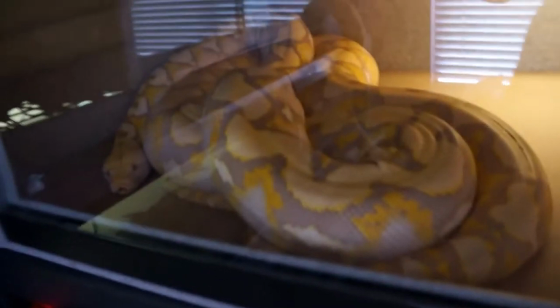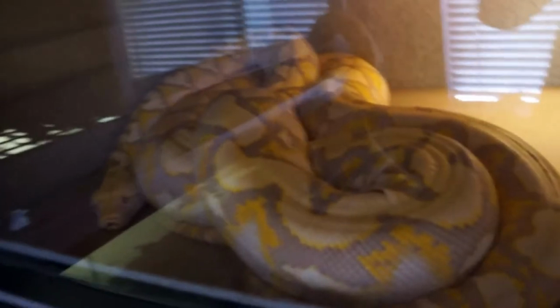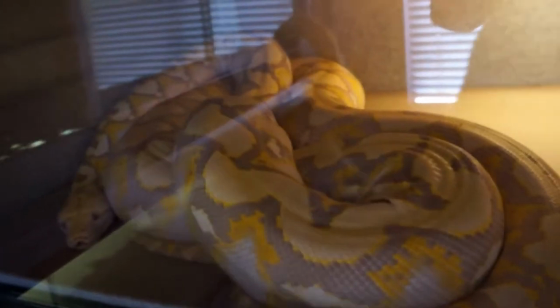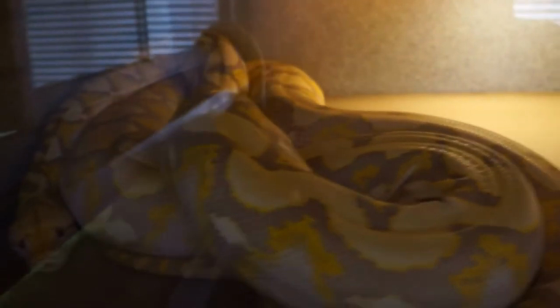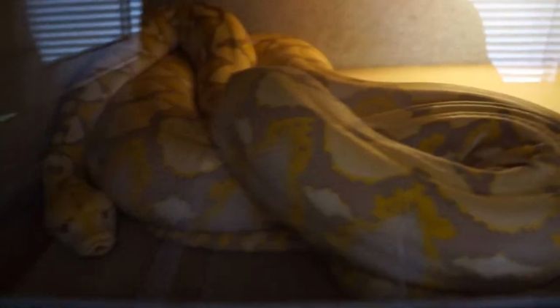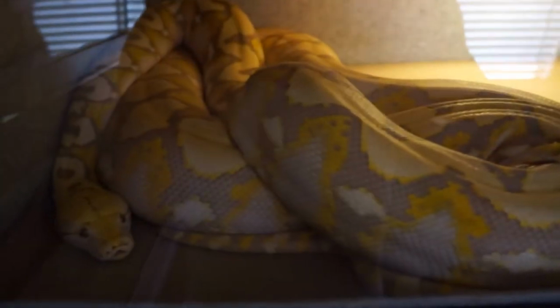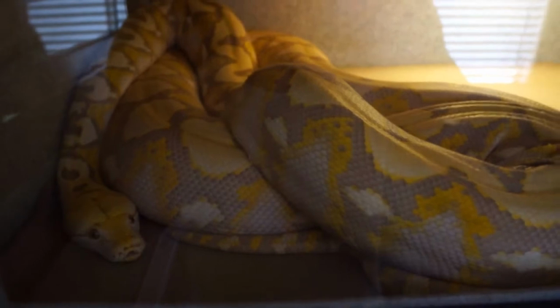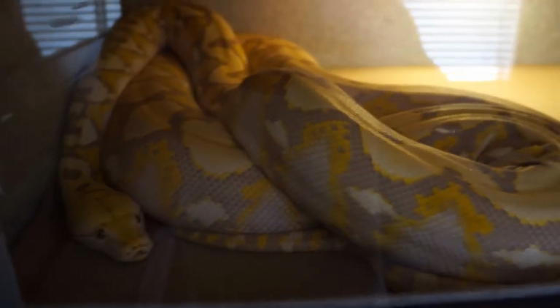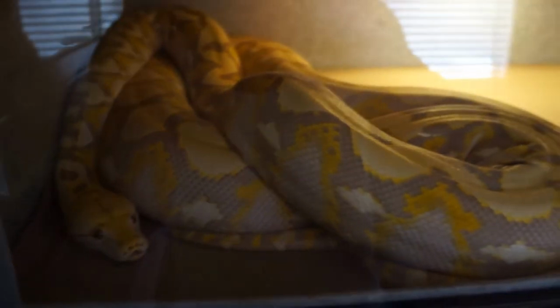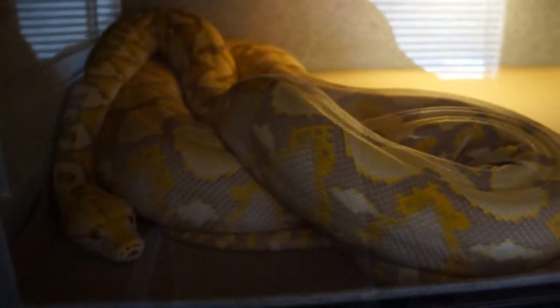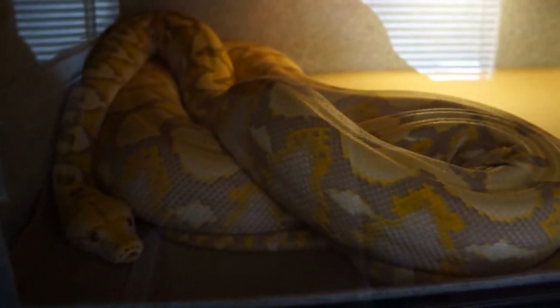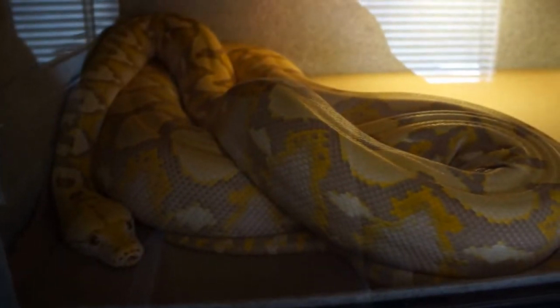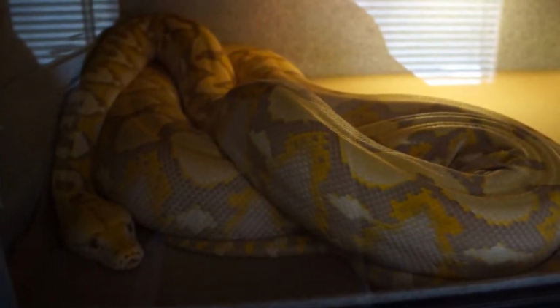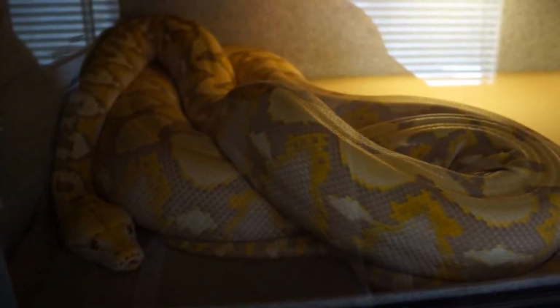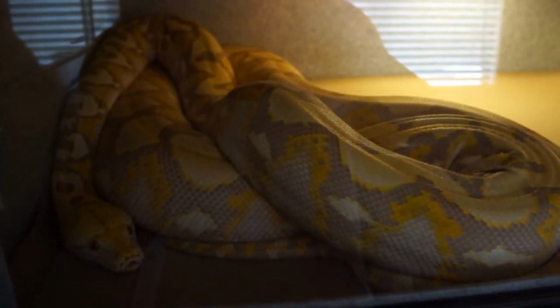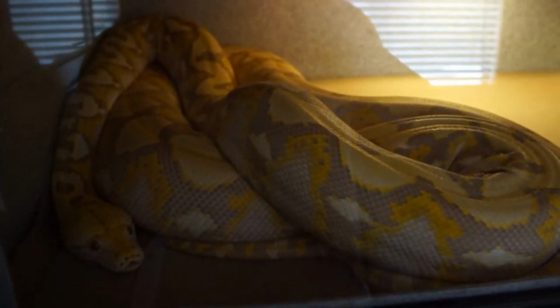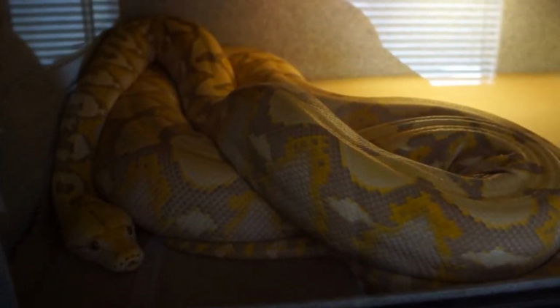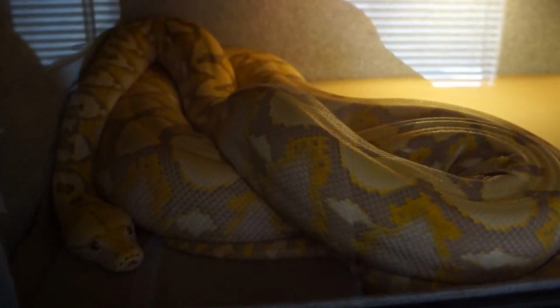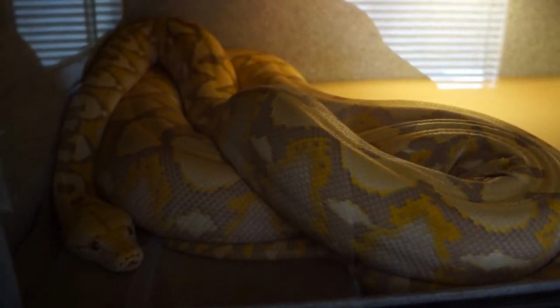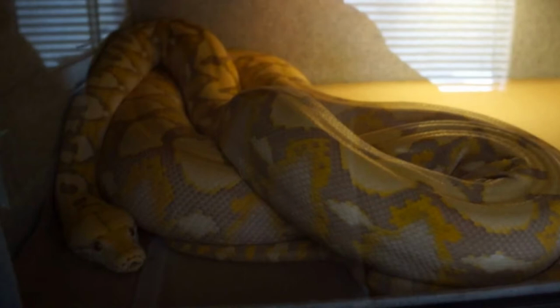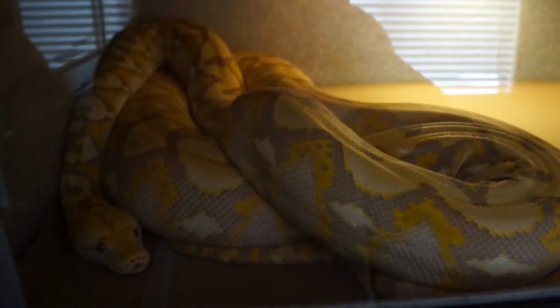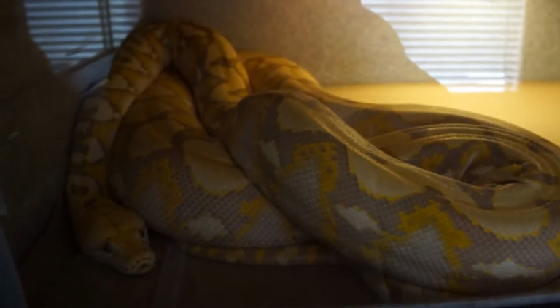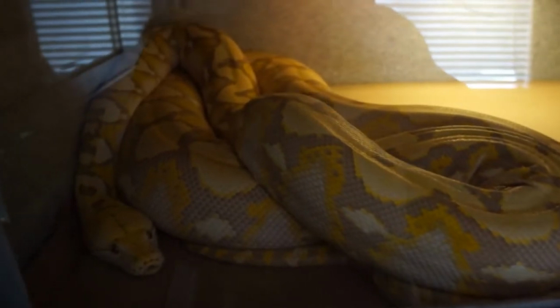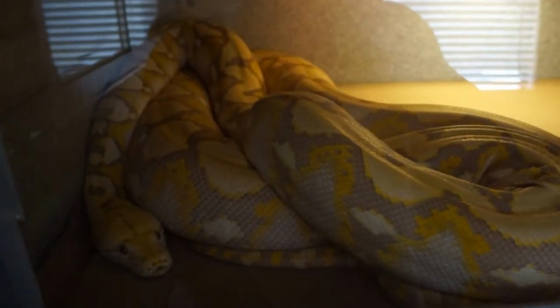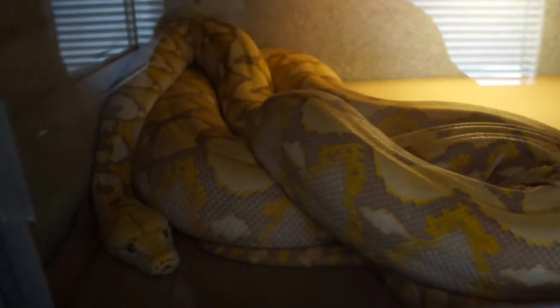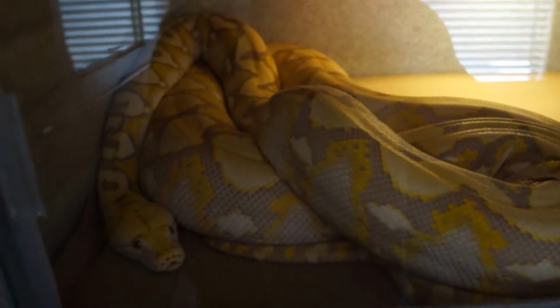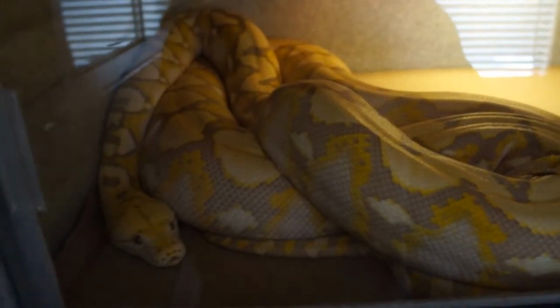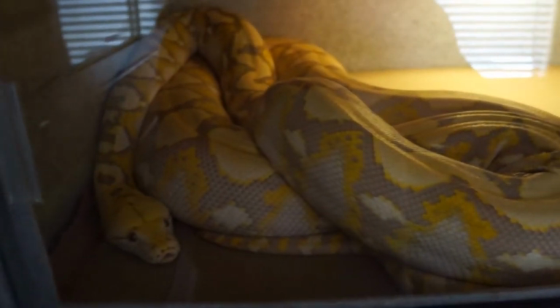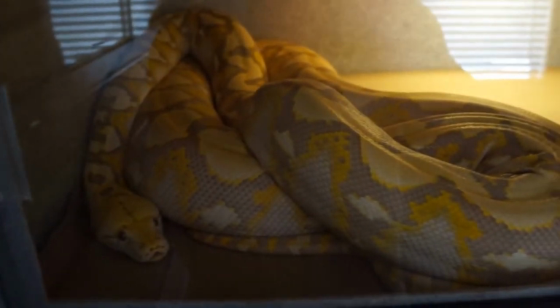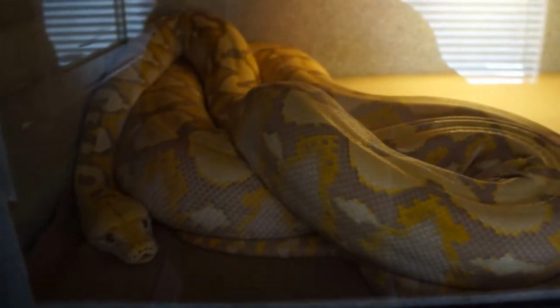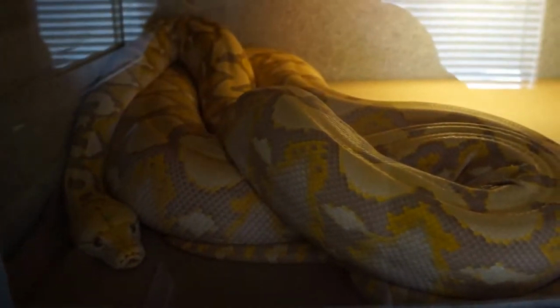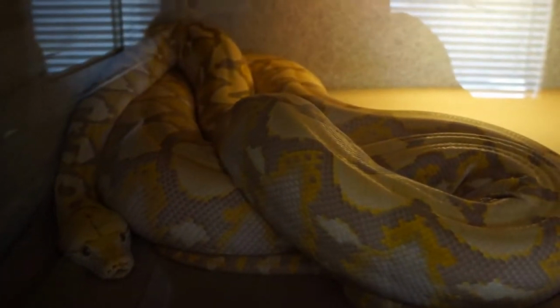And this is the mom from last year. She's also a purple. She's put on quite a bit of size since last year as well, so I'm going to try her this year to see if she goes.